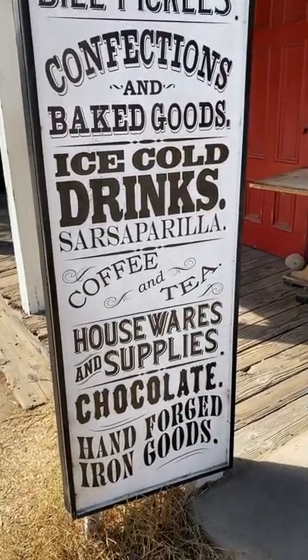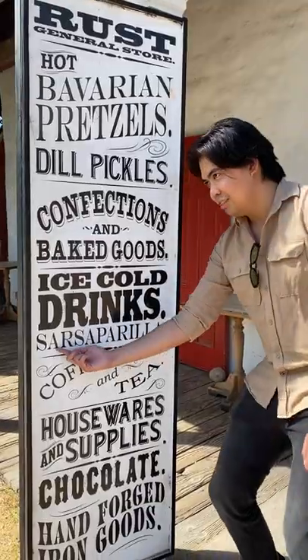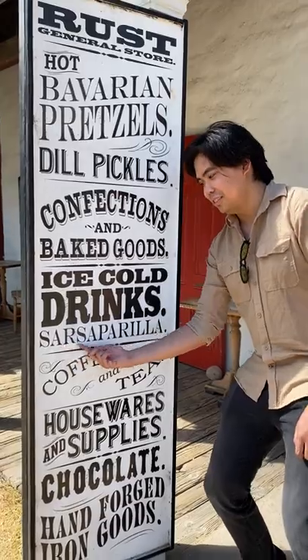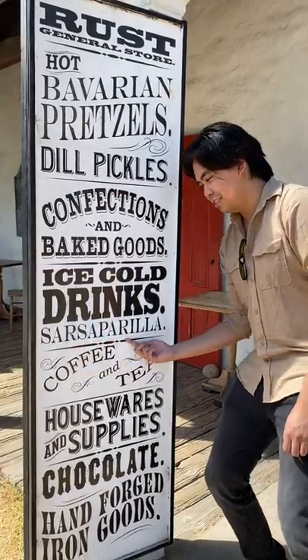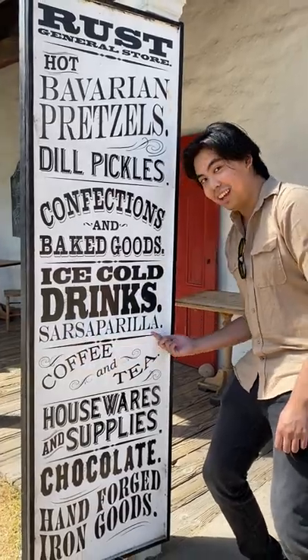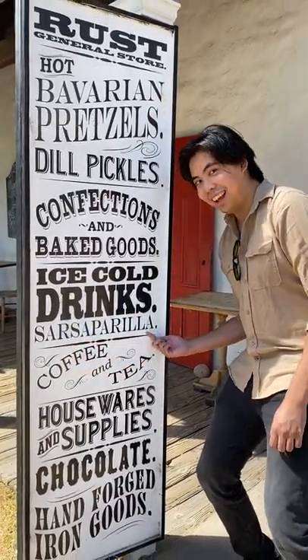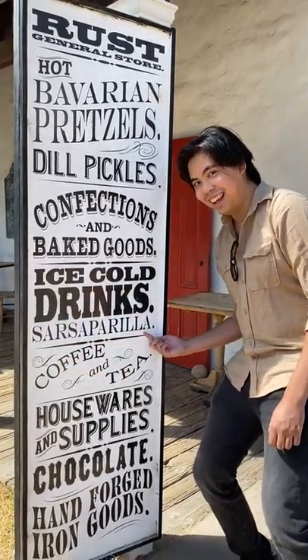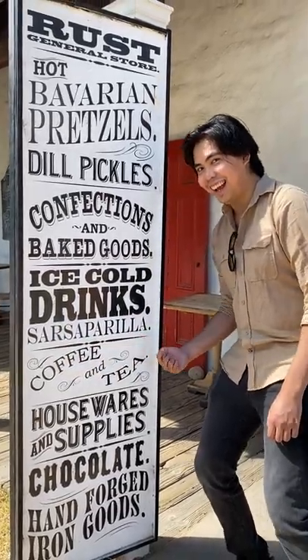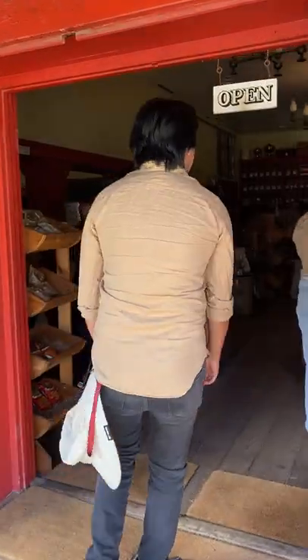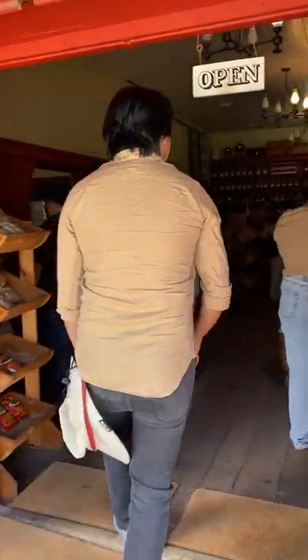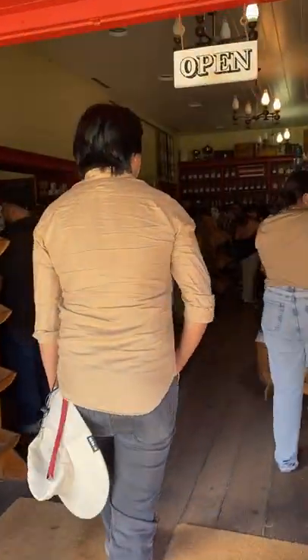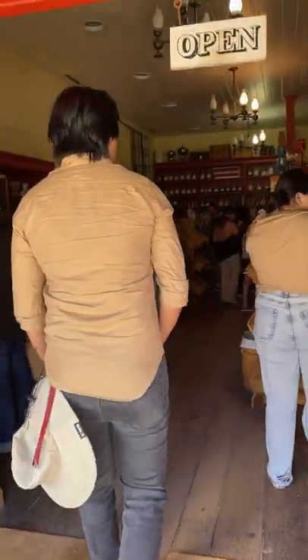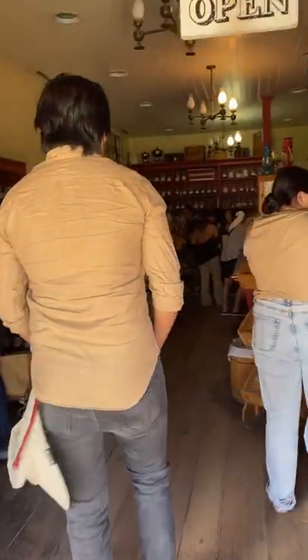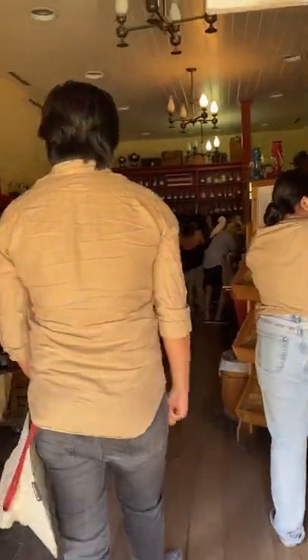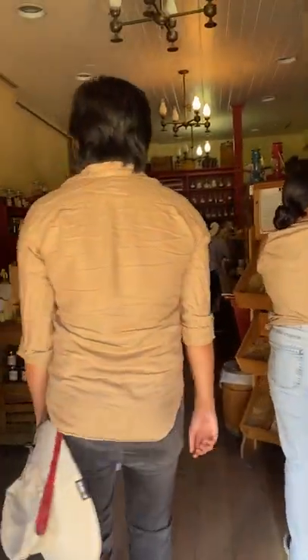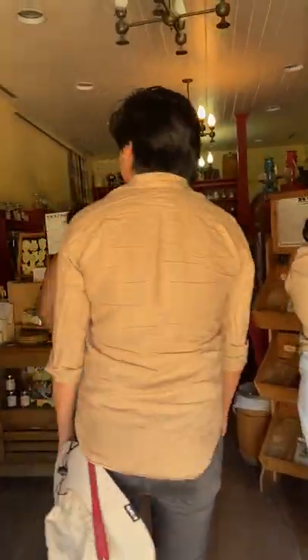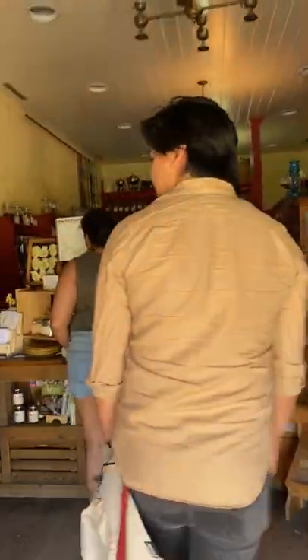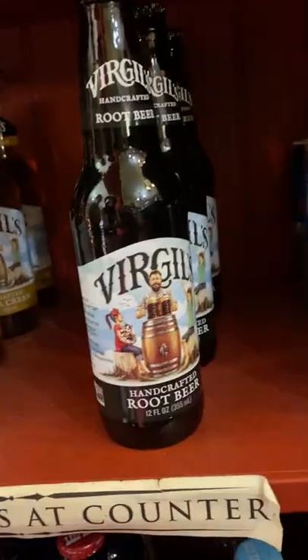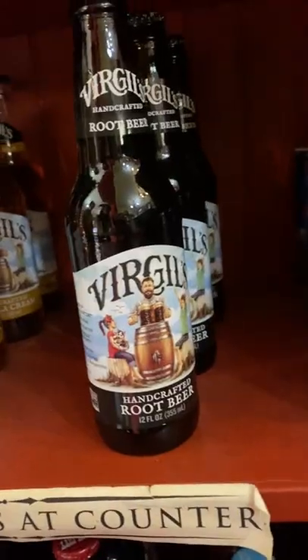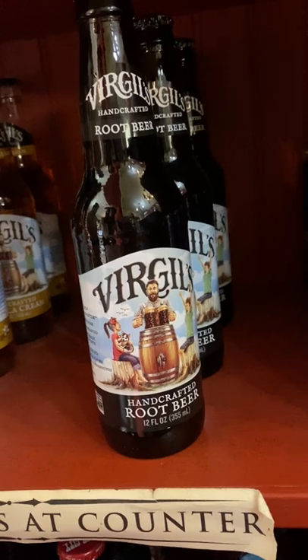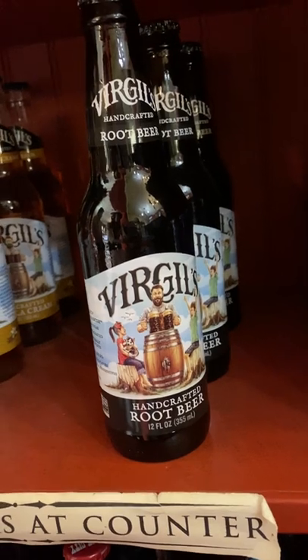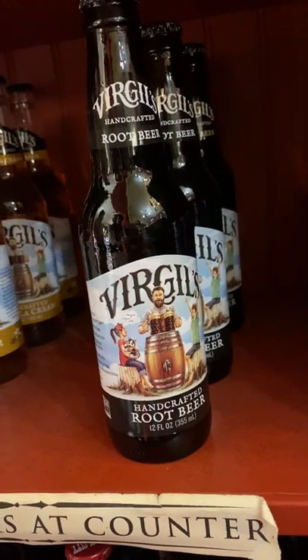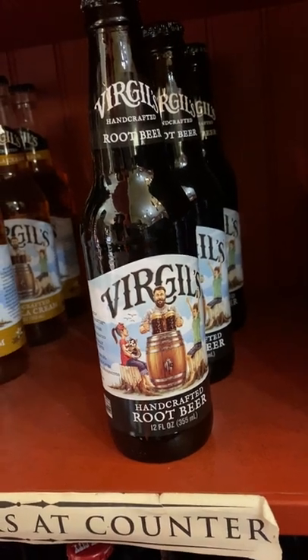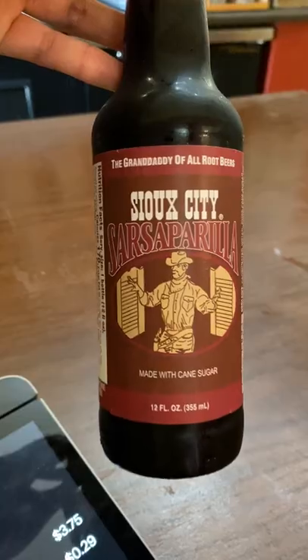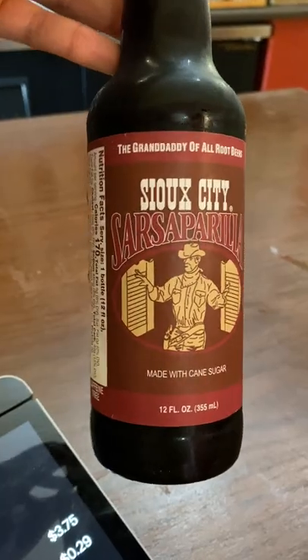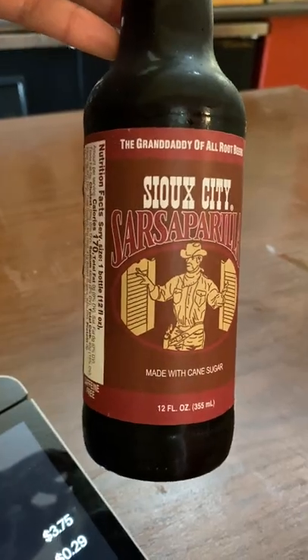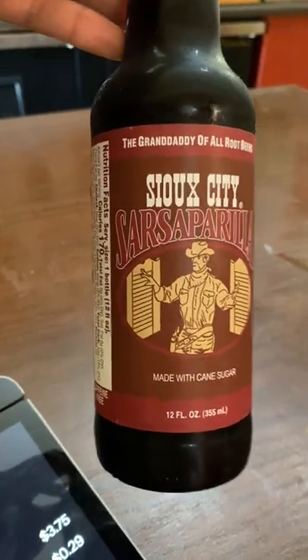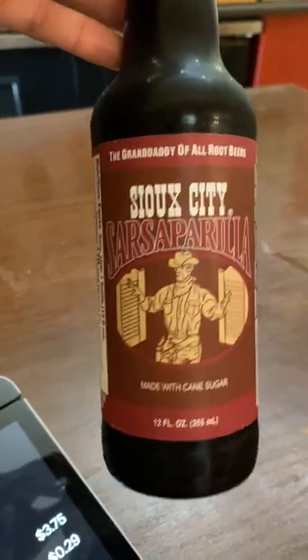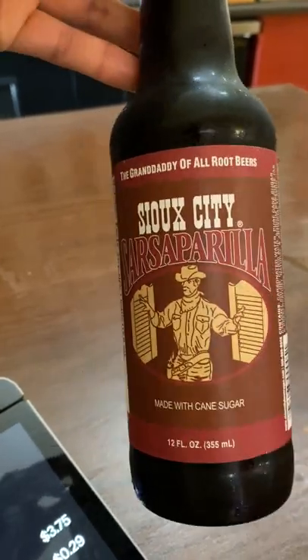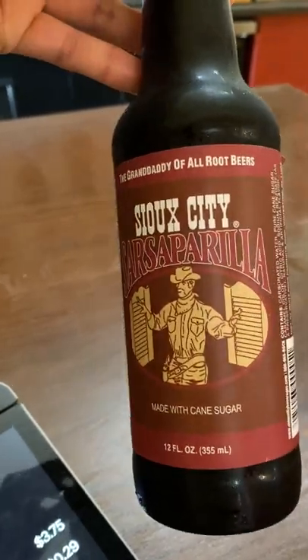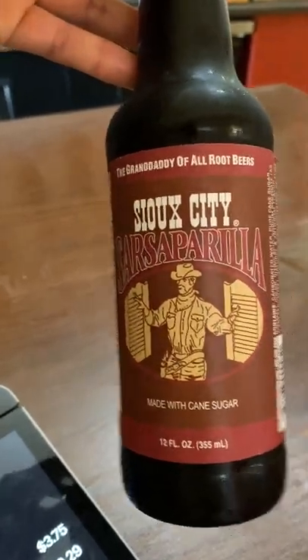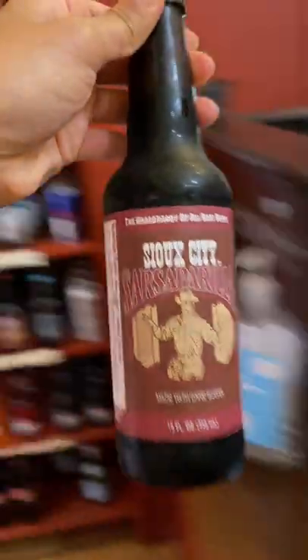Apparently, both drinks were created by the Native Americans. Sarsaparilla was made from the sarsaparilla vine. Root beer was made from the root of the sassafras tree.